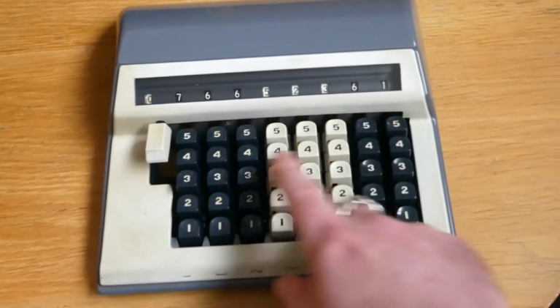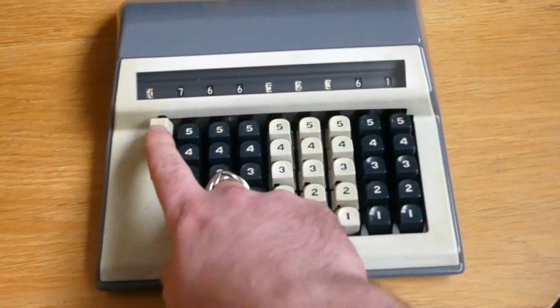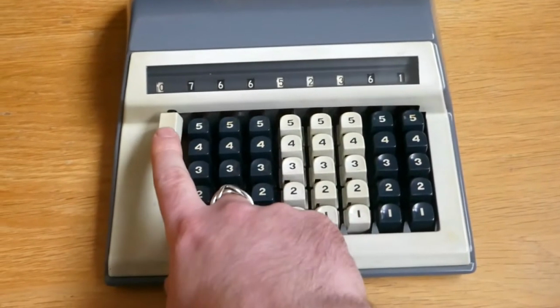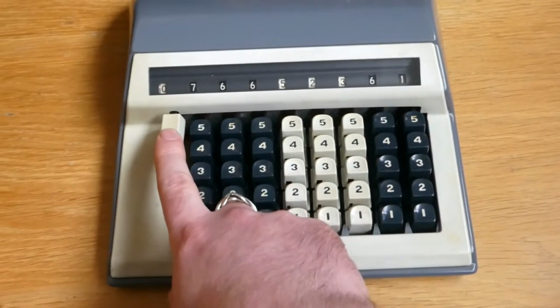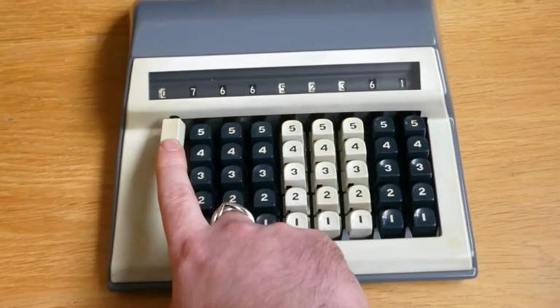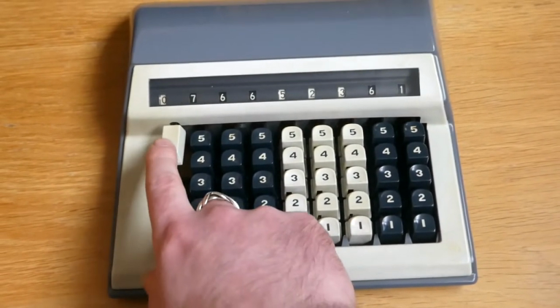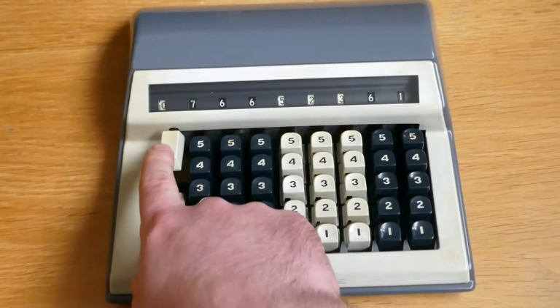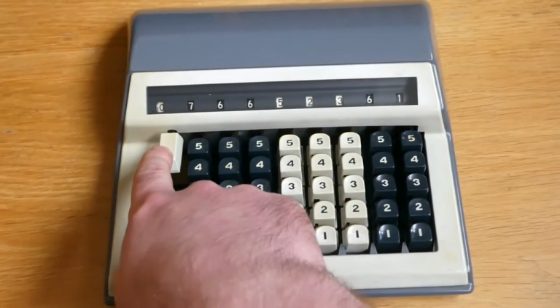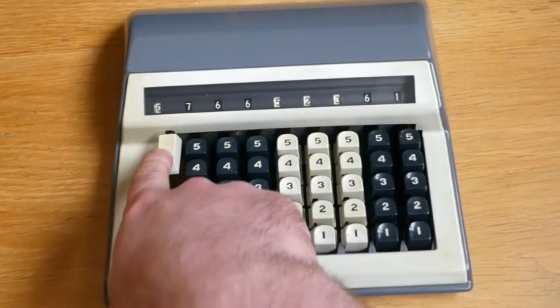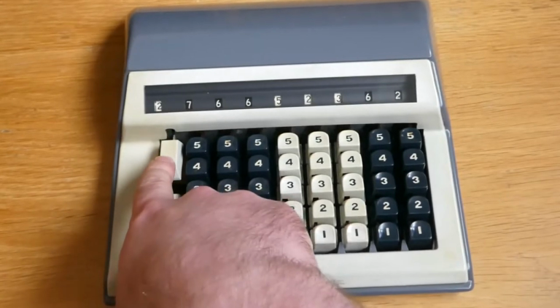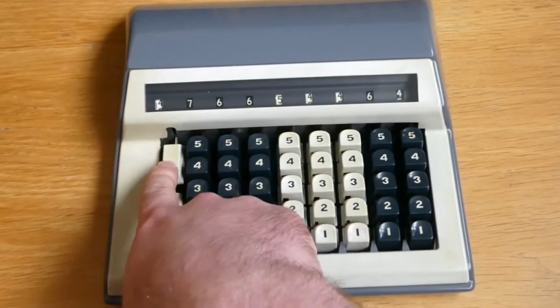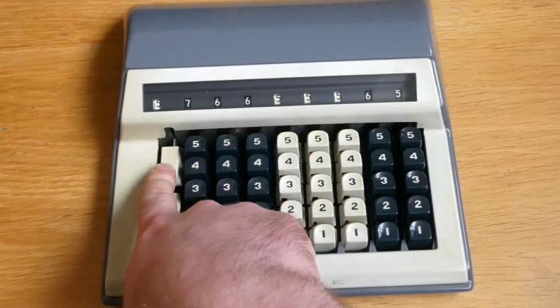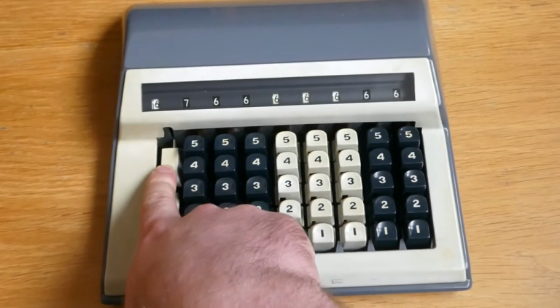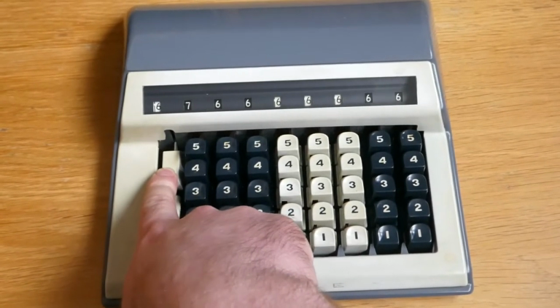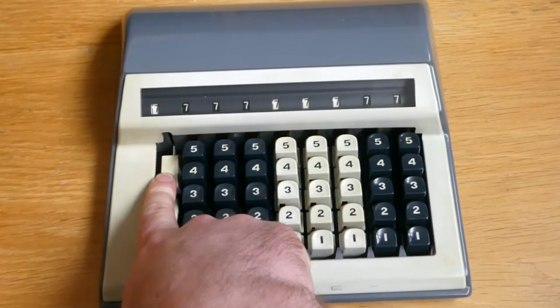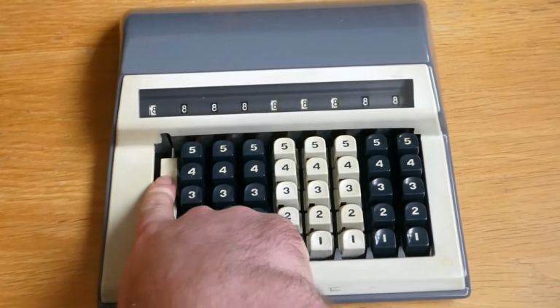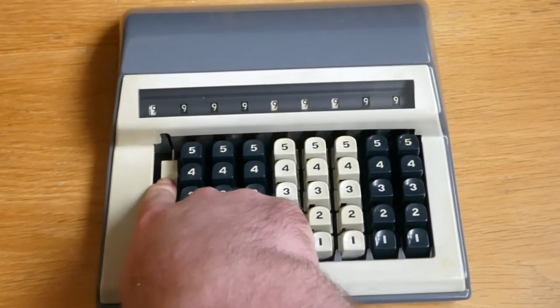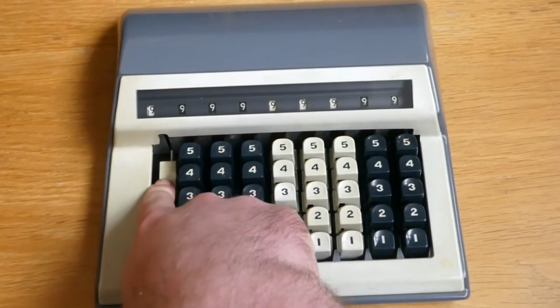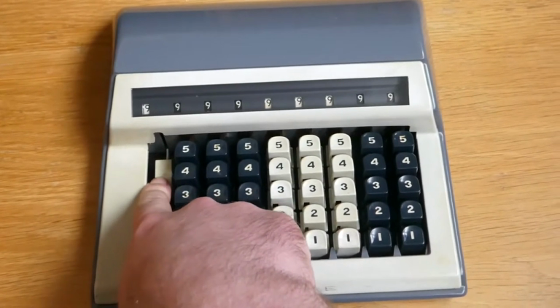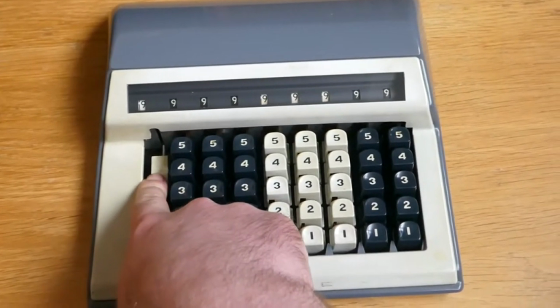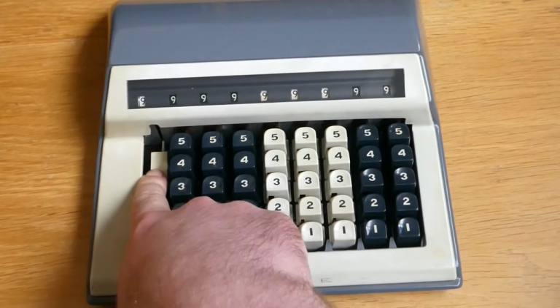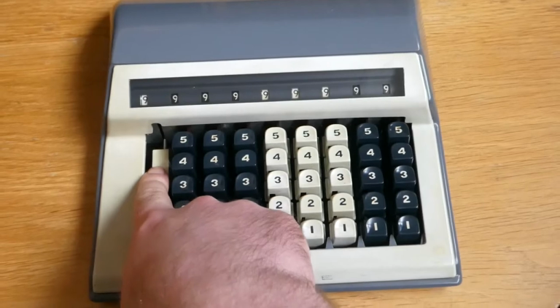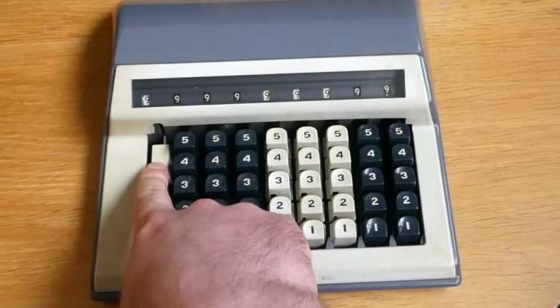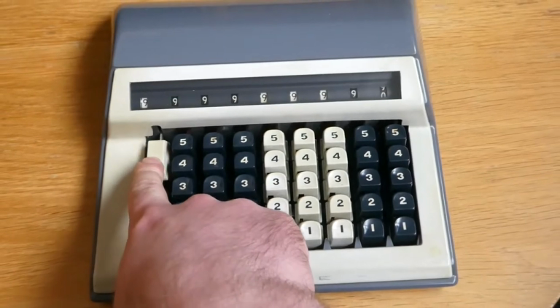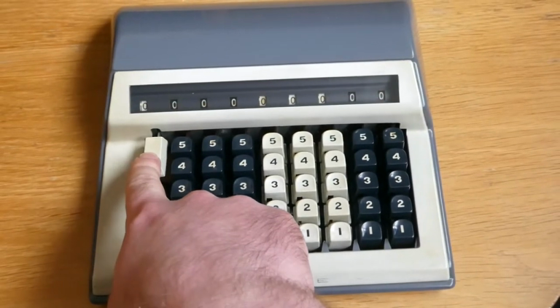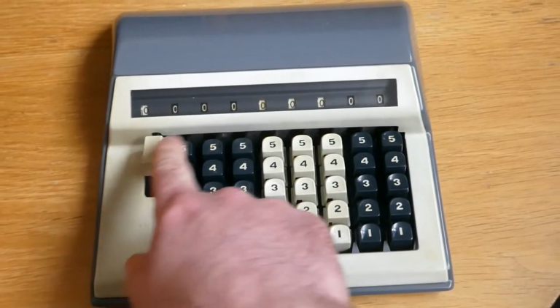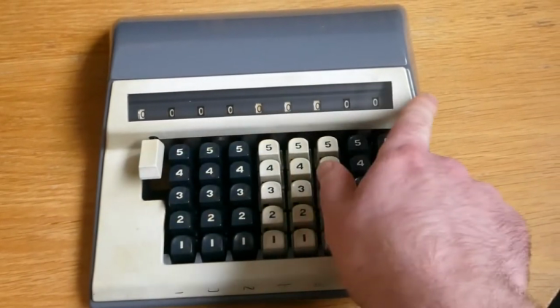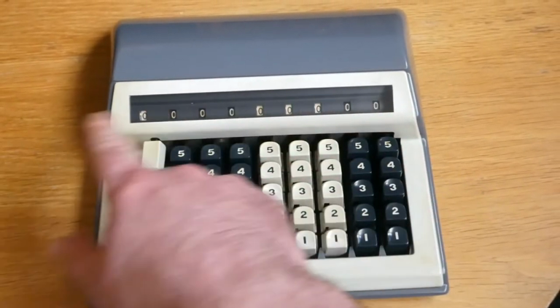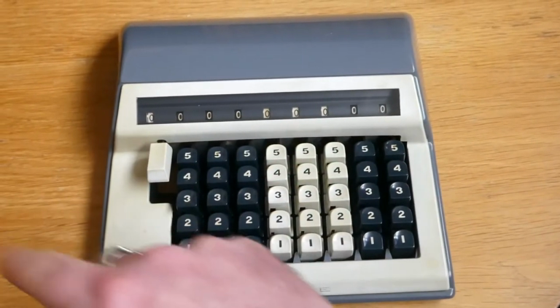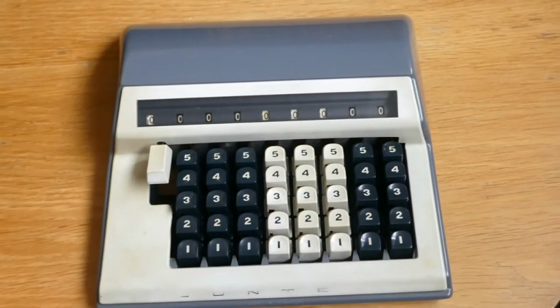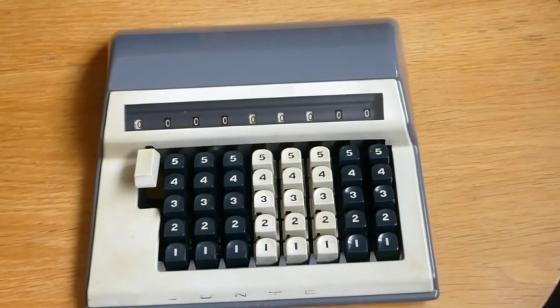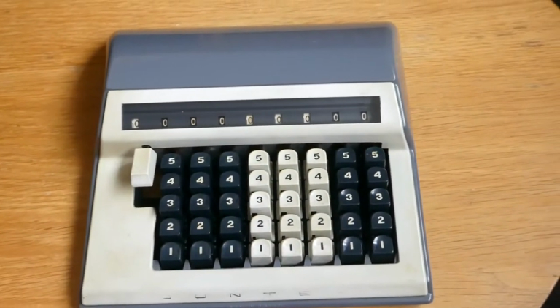The button on the left here is the clearing button, and if you push that down, the registers' digits all move up to nine, and then when you let it go, one gets added so that it overflows to zero.